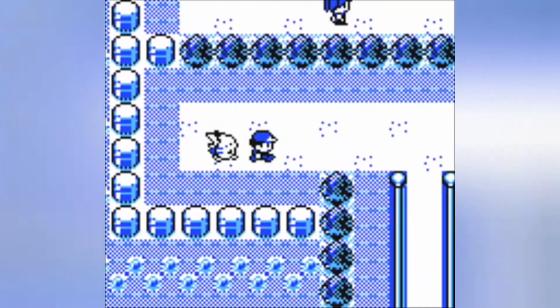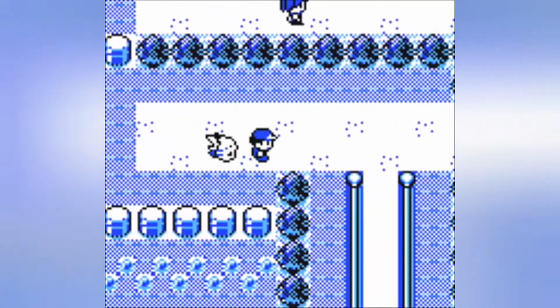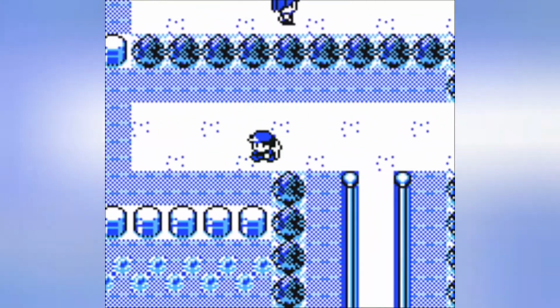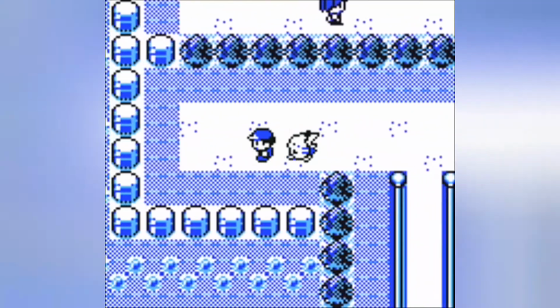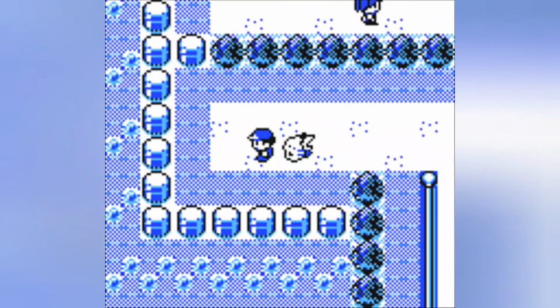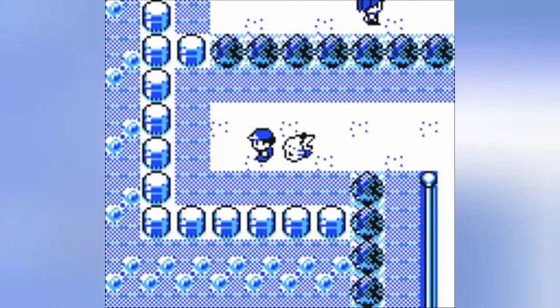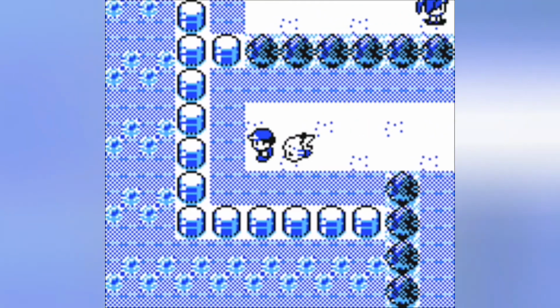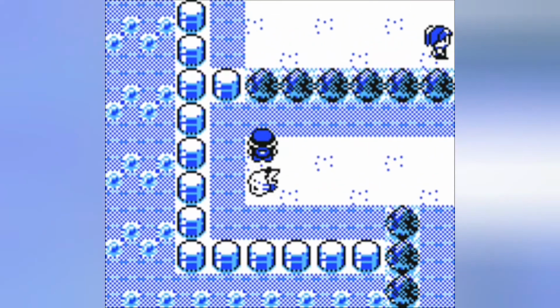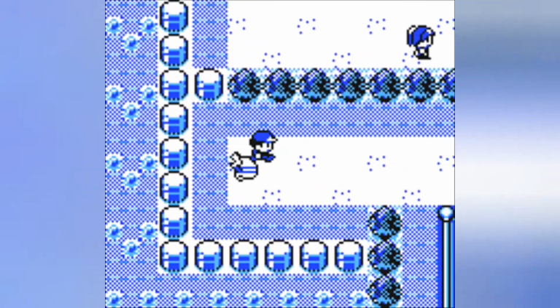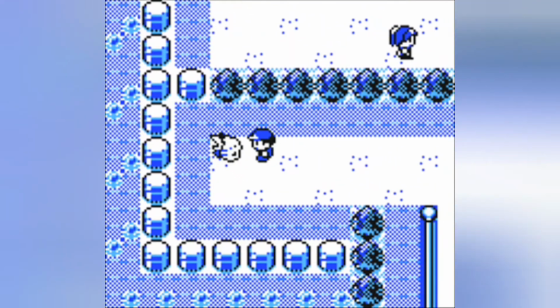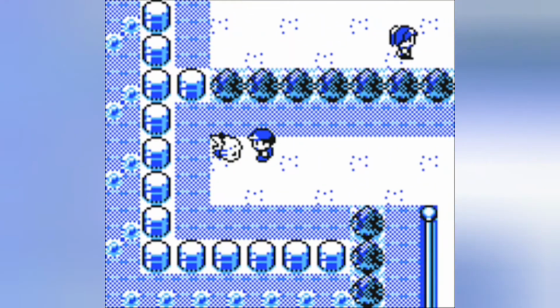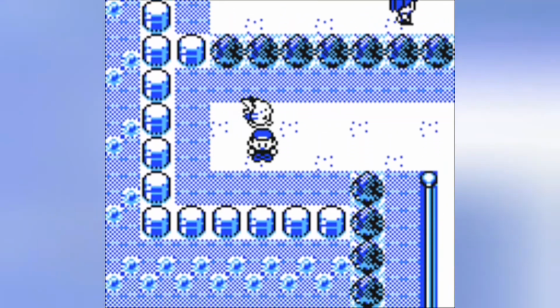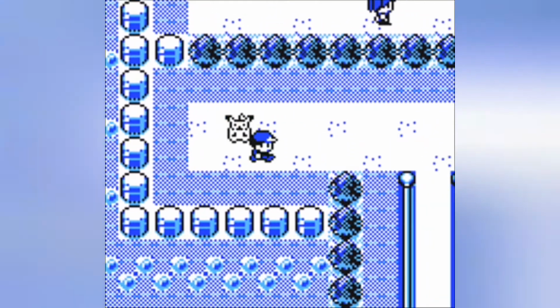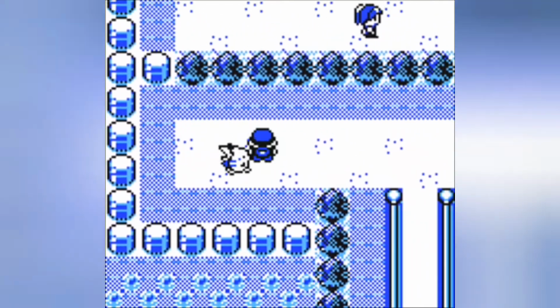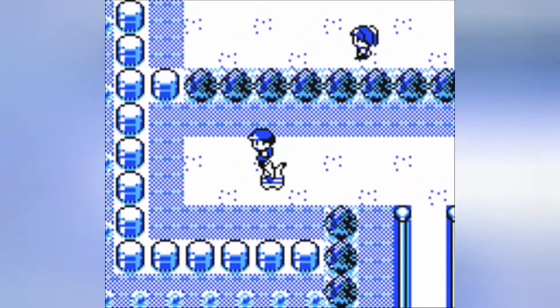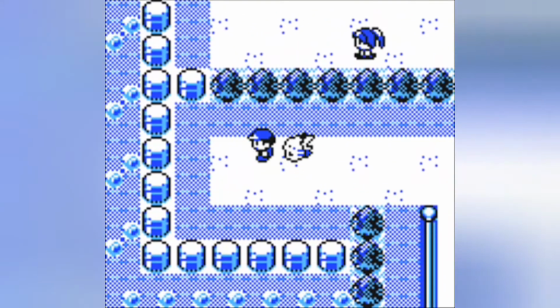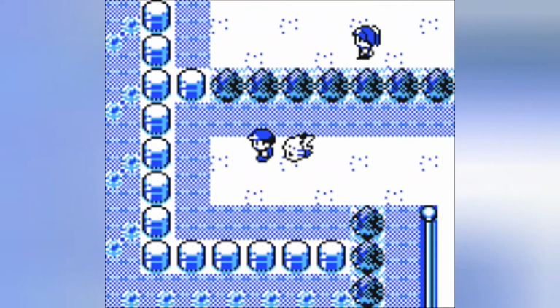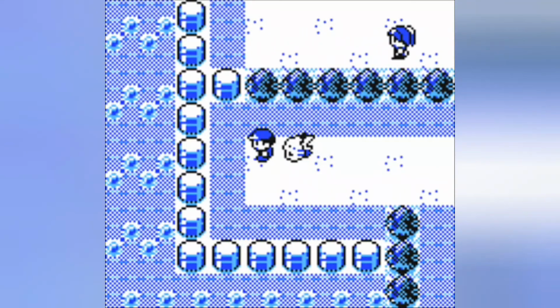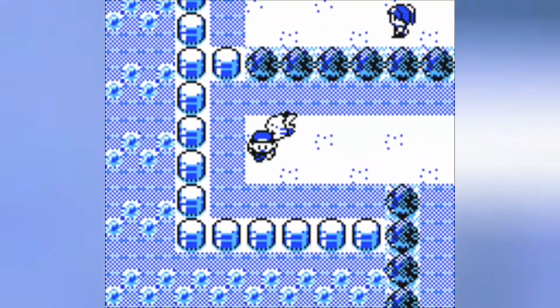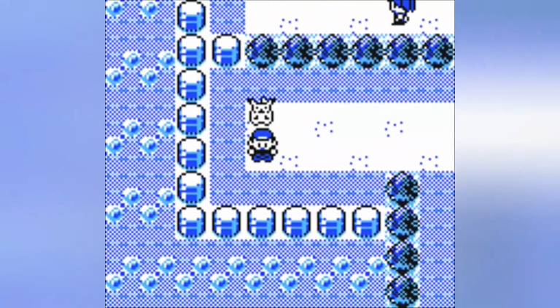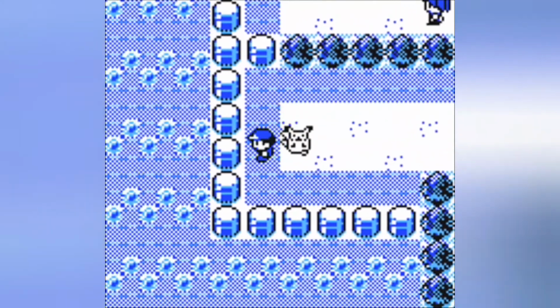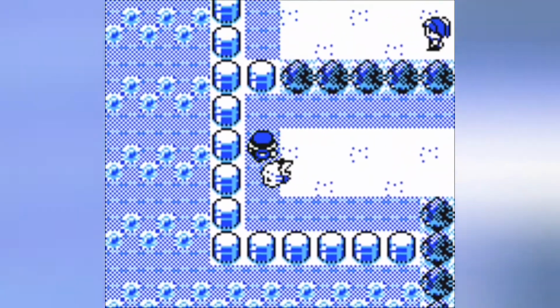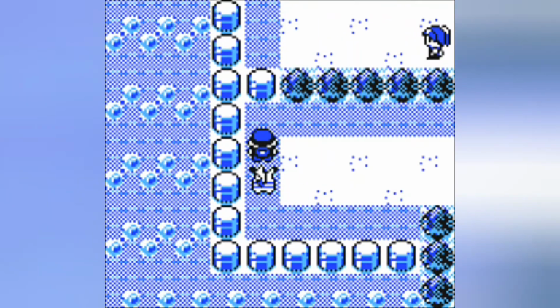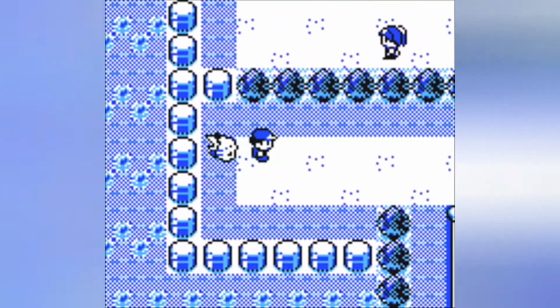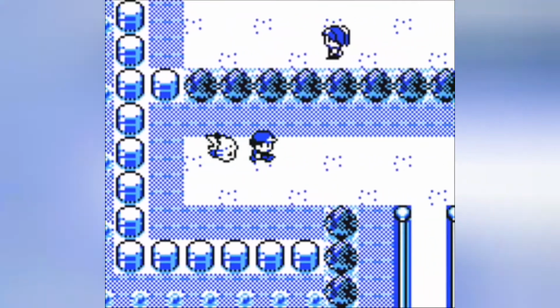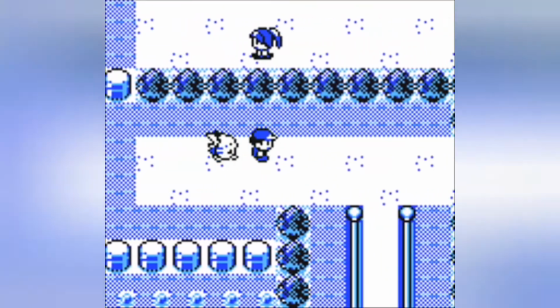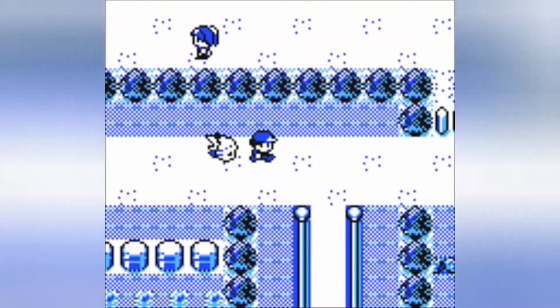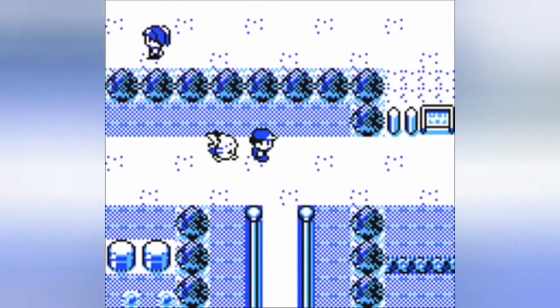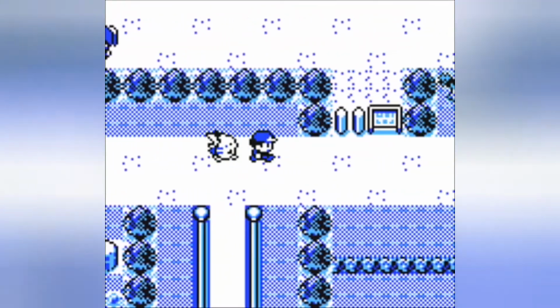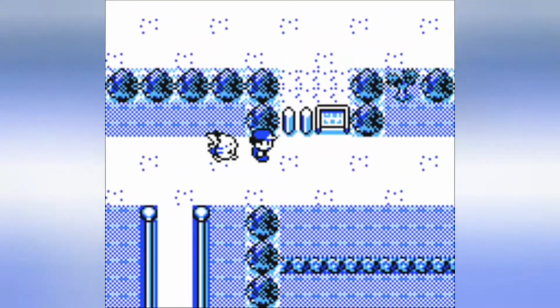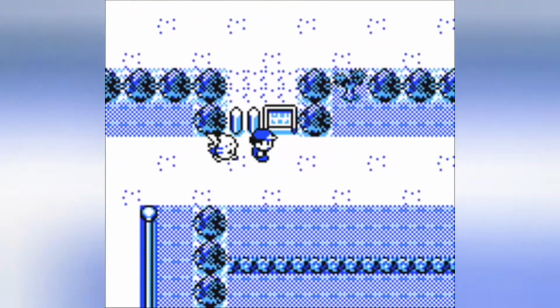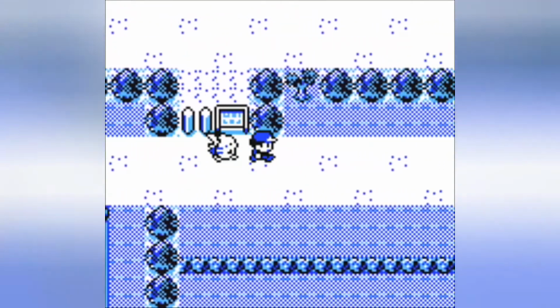Alright, let's continue. We don't have Cut yet, so obviously the first step here is to head to the SS Anne. Gotta talk to the captain of the ship, rub his back, get that HM known as Cut. Is there a hidden item over here? Nope. Pikachu got in the way there. Nothing here, guys. Let's continue on.